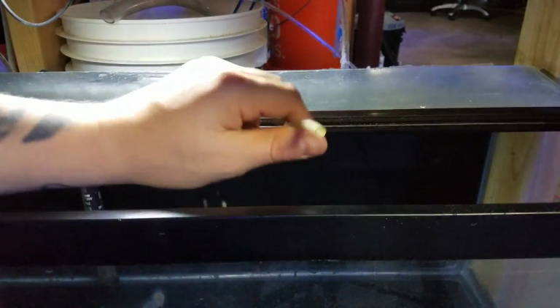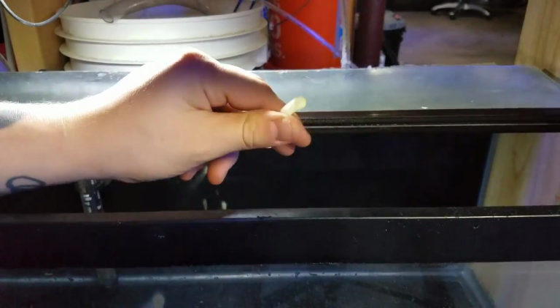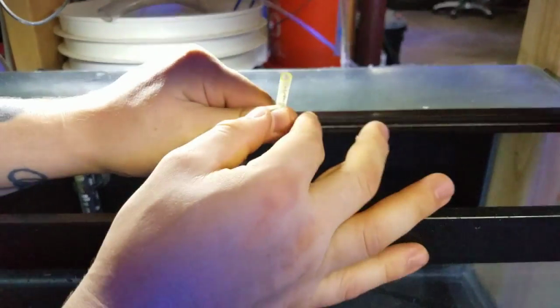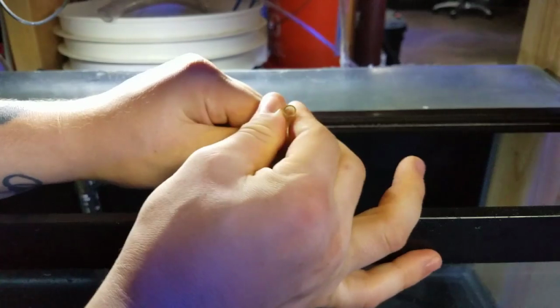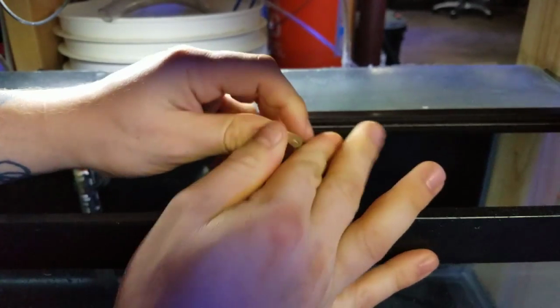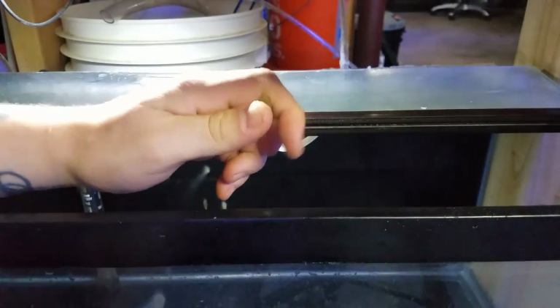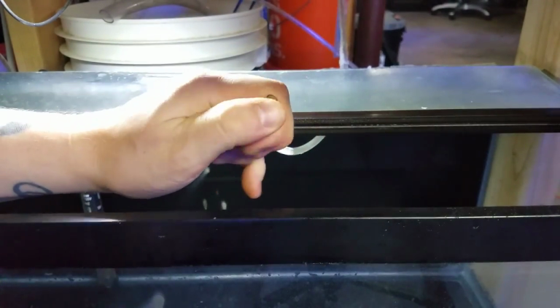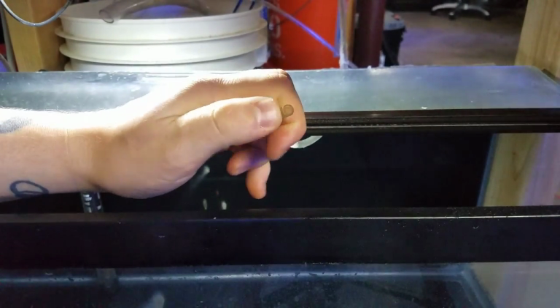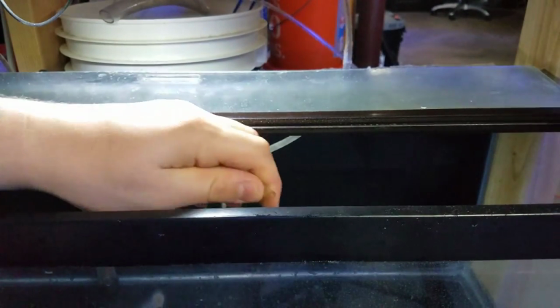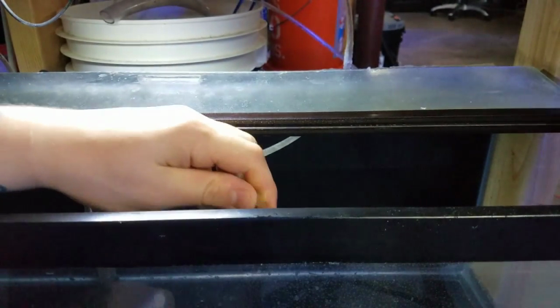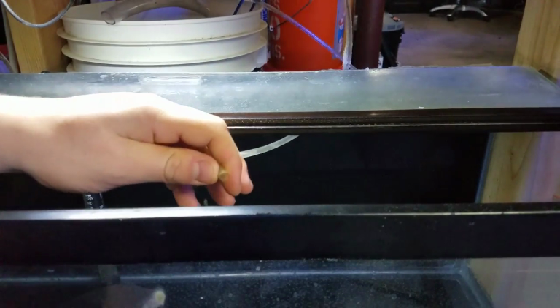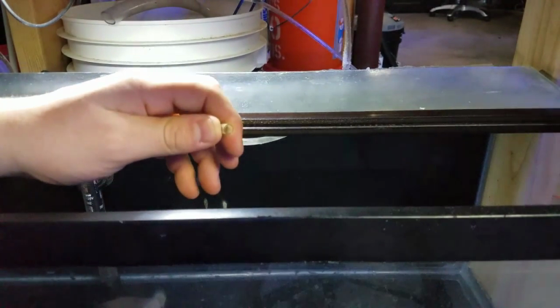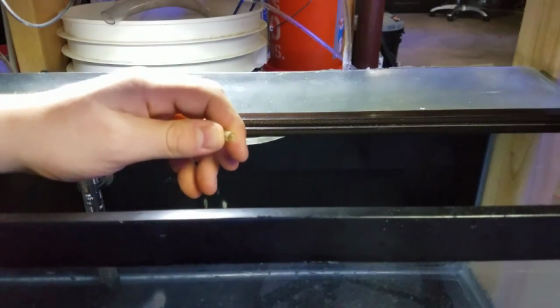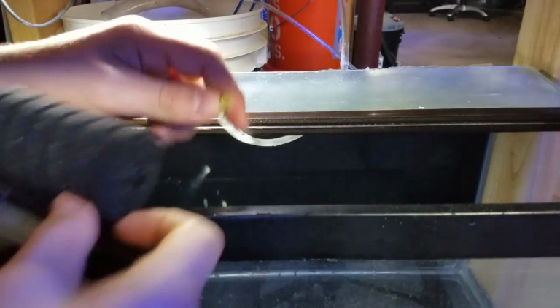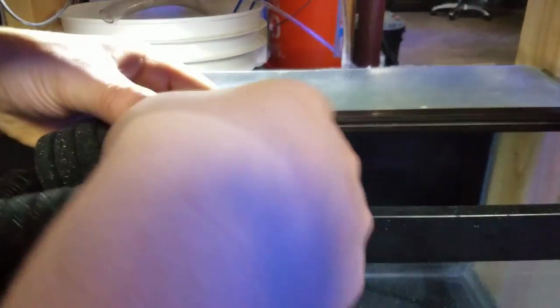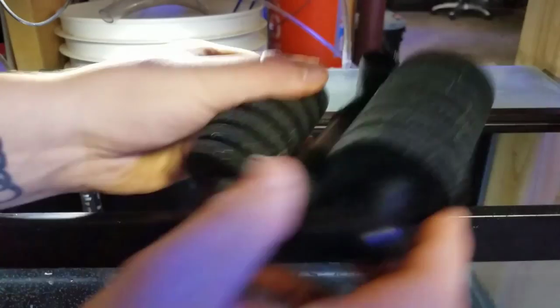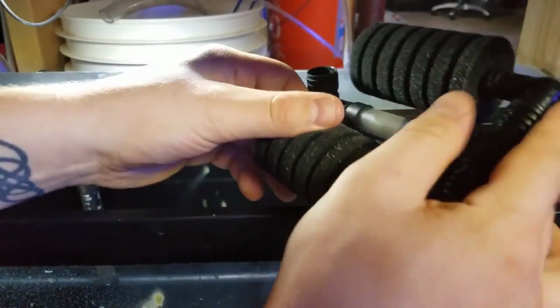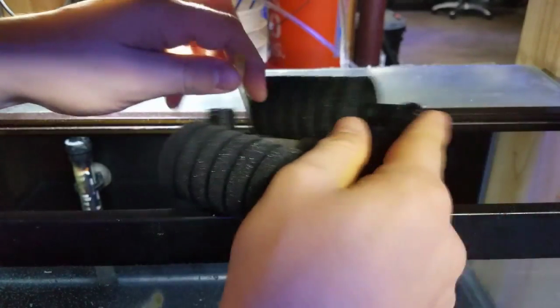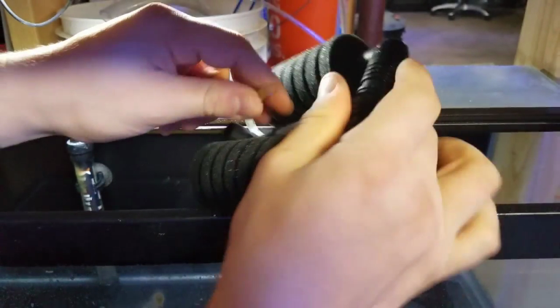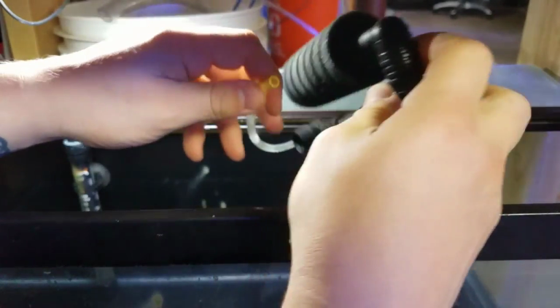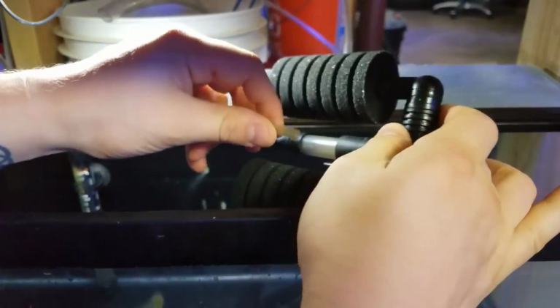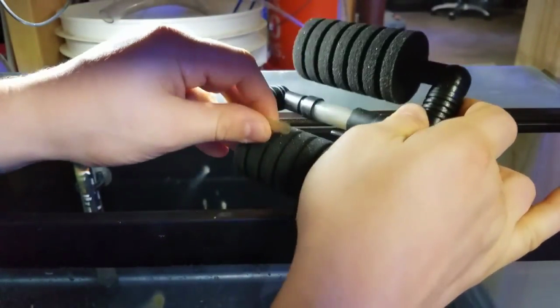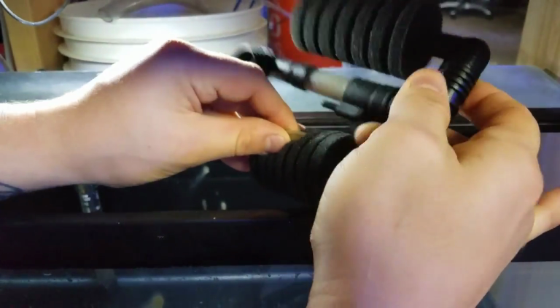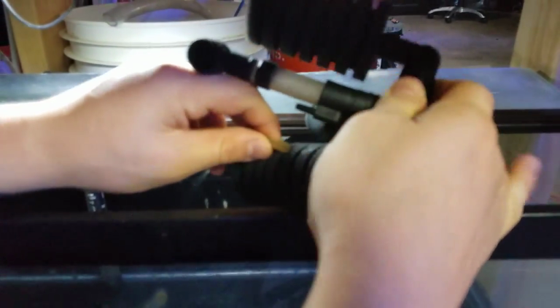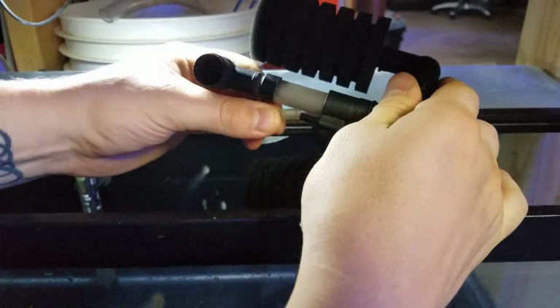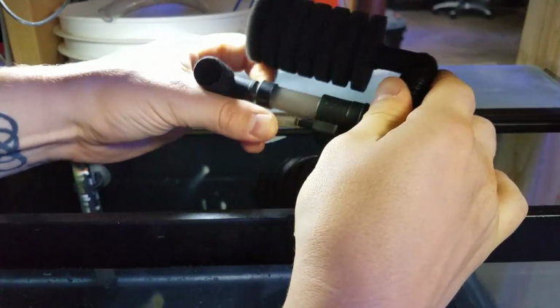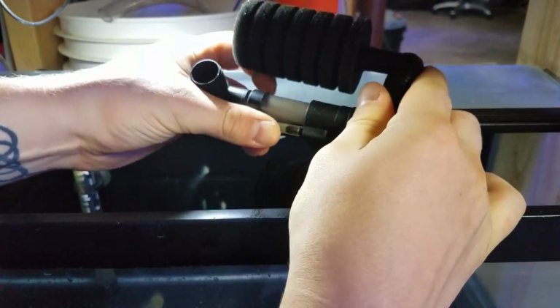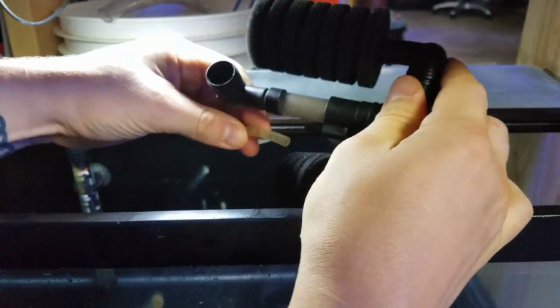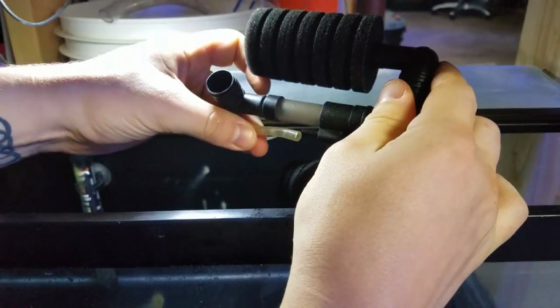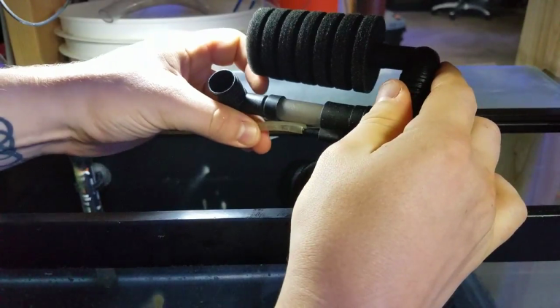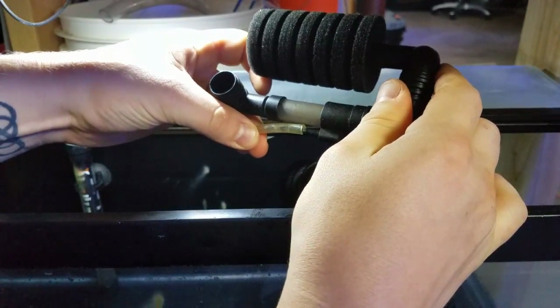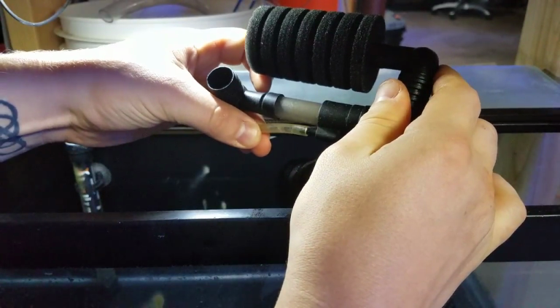In this video we're going to take out all the PVC that the fish hide in, clean it, clean all the sponge filters, redo some of the tubing by cutting off the ends, and probably glue some of the tubing on the regulator to make sure it doesn't come loose later on. Hopefully you enjoy the video — let's get started.